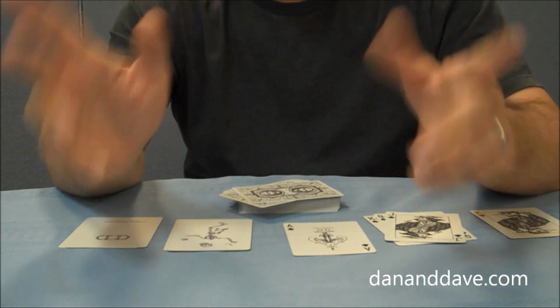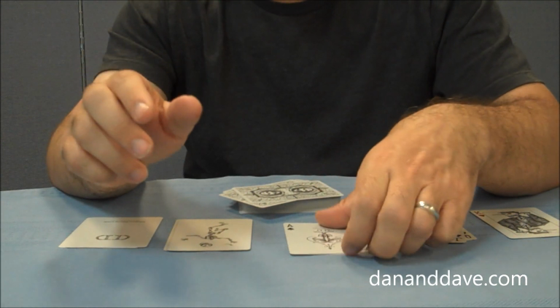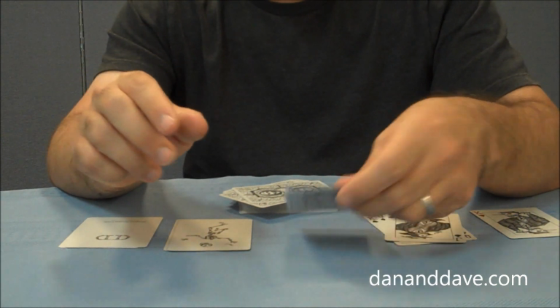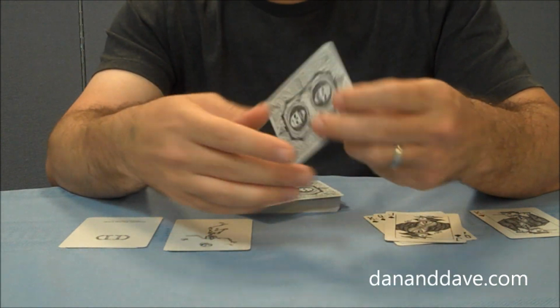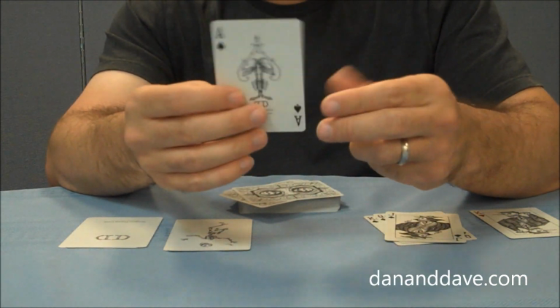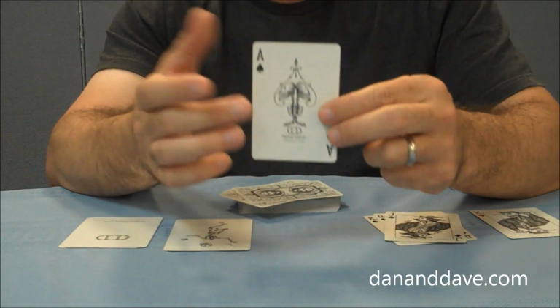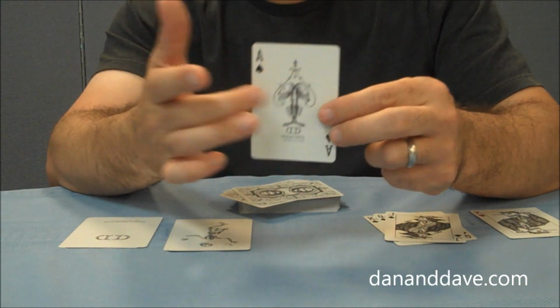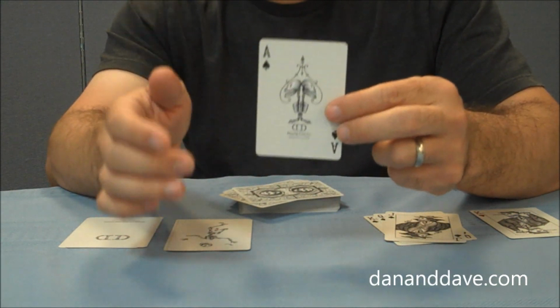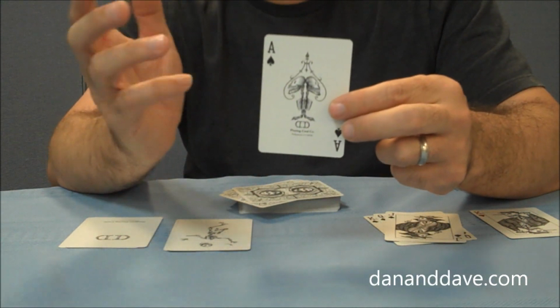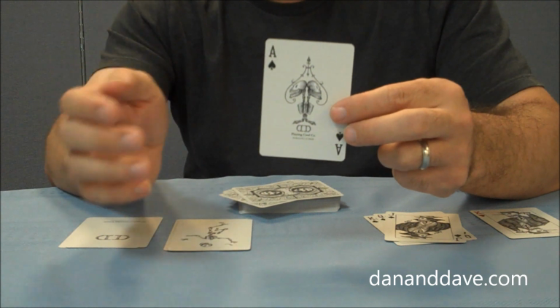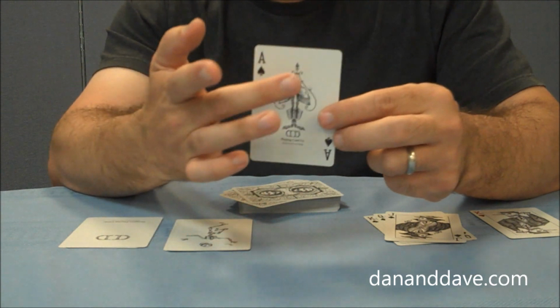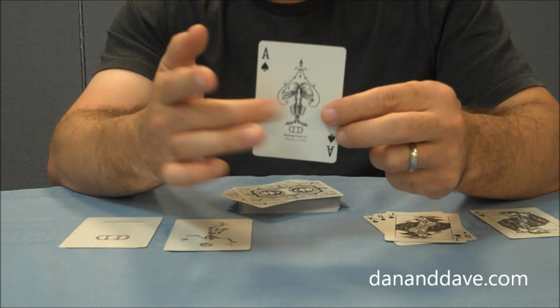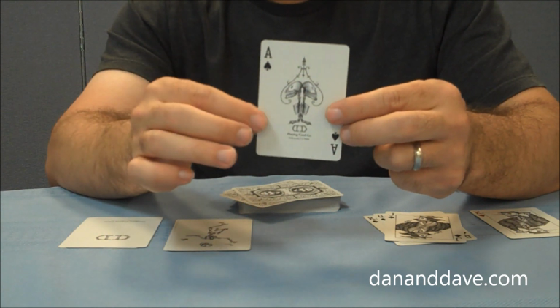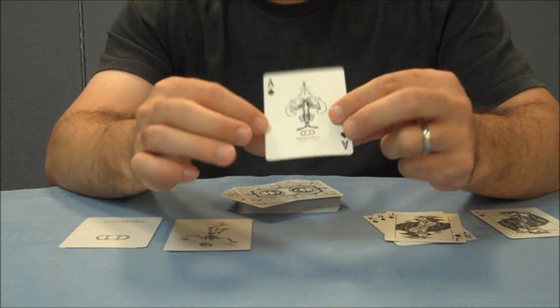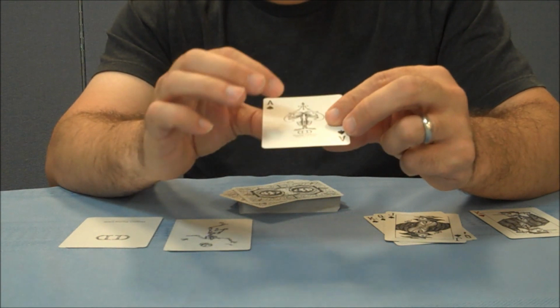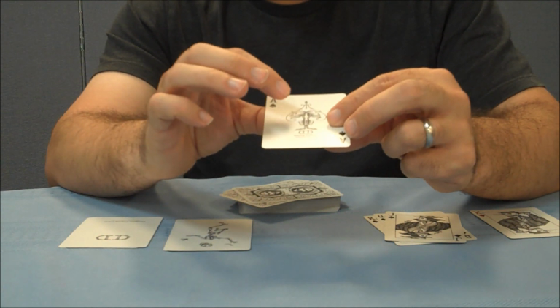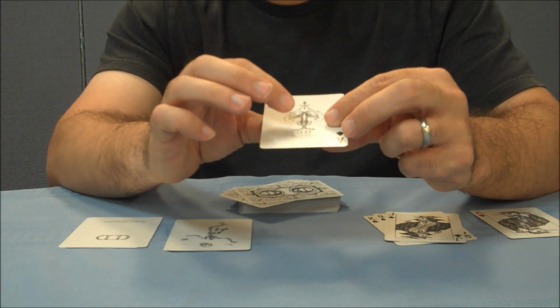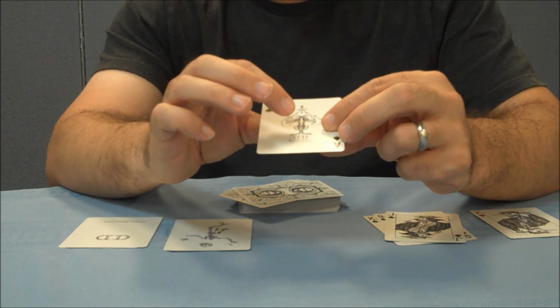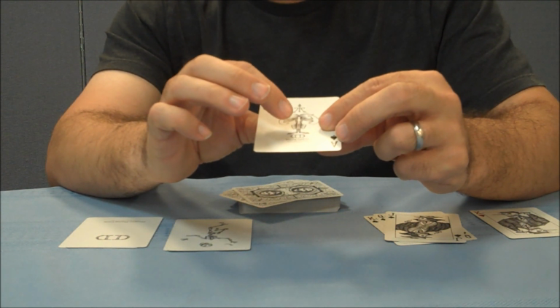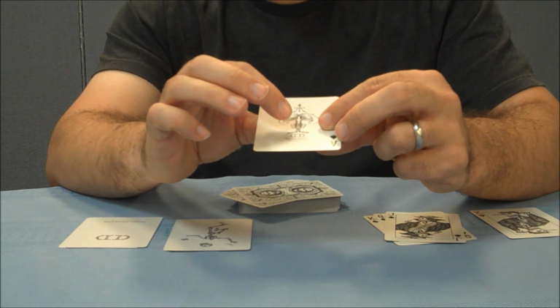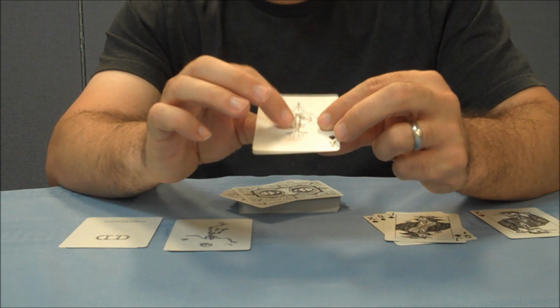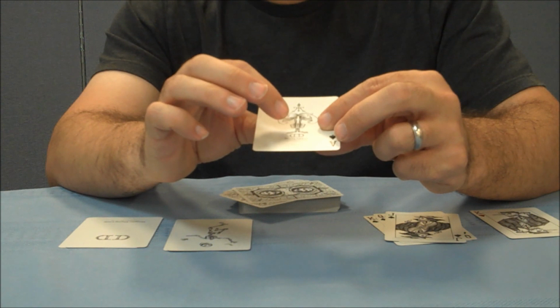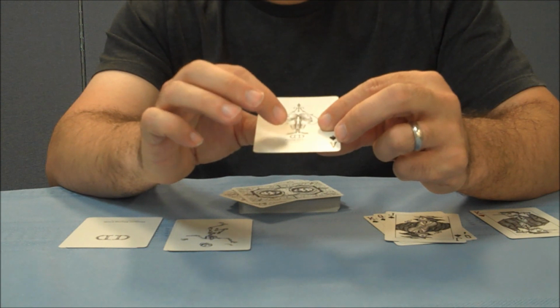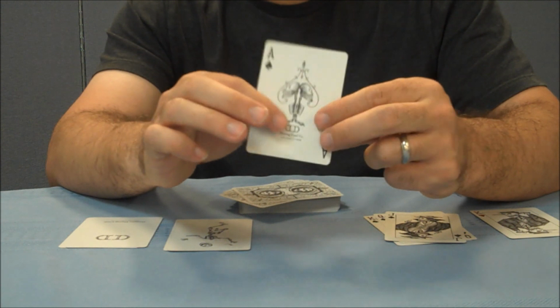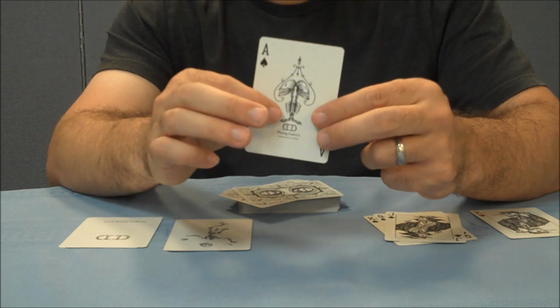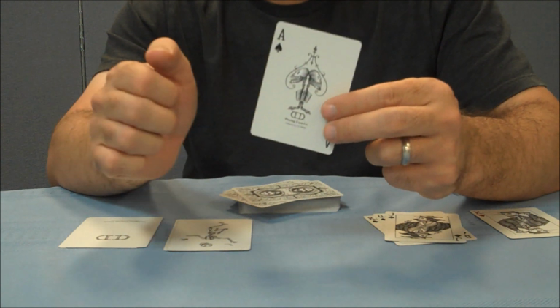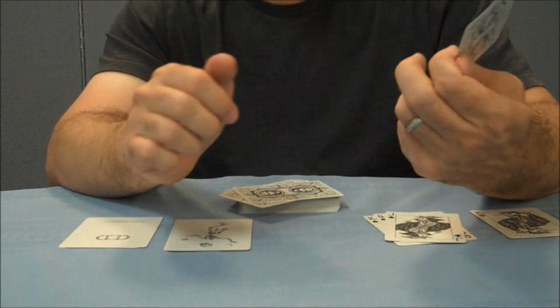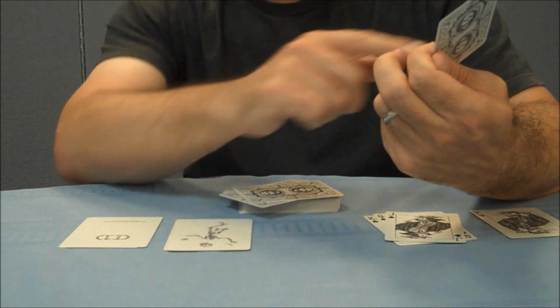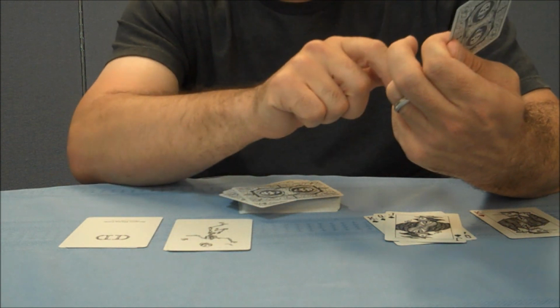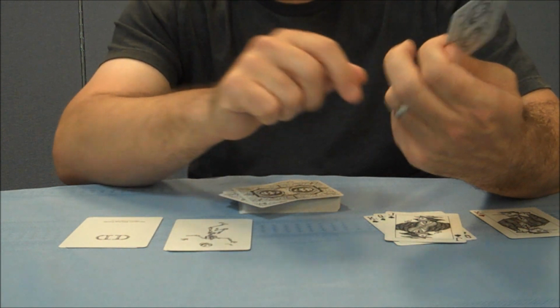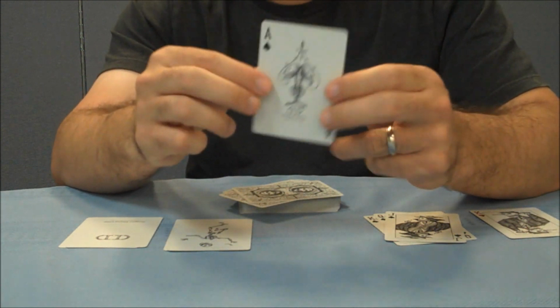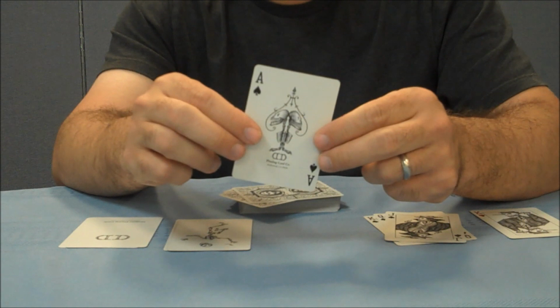With this deck you're going to get an original ace of spades. It's two skeletons back to back forming the shape of an ace — their heads, their spine and ribcage, and then their feet down at the bottom — and it does say D&D and playing card company.